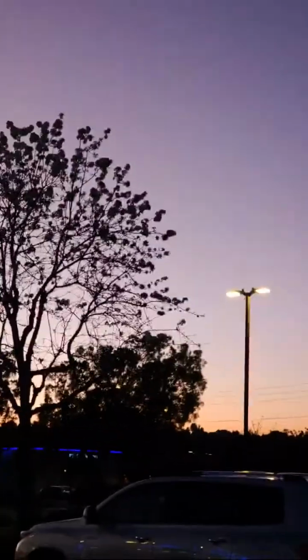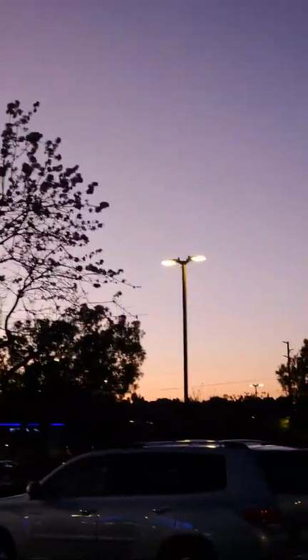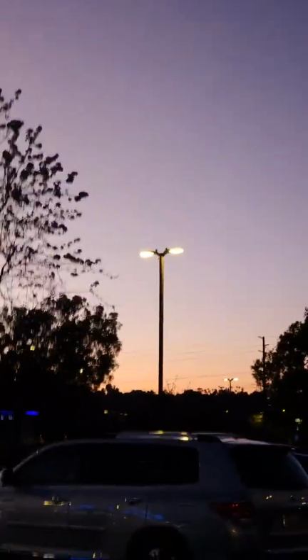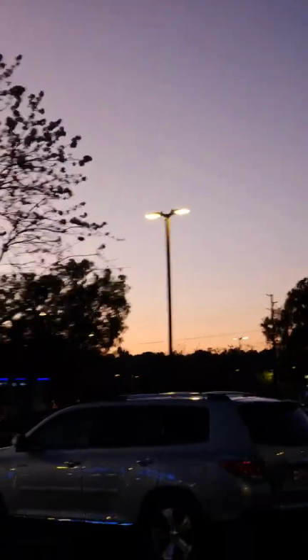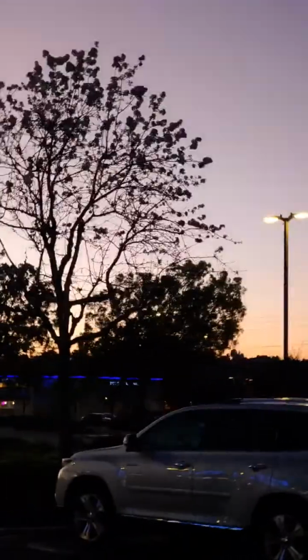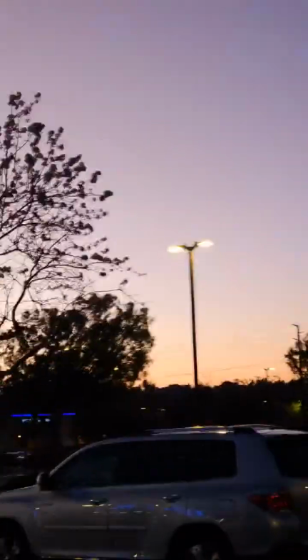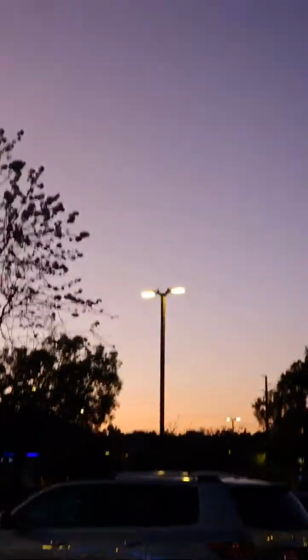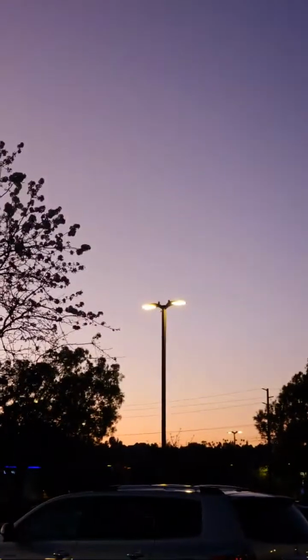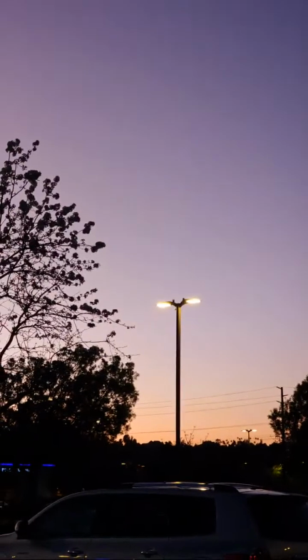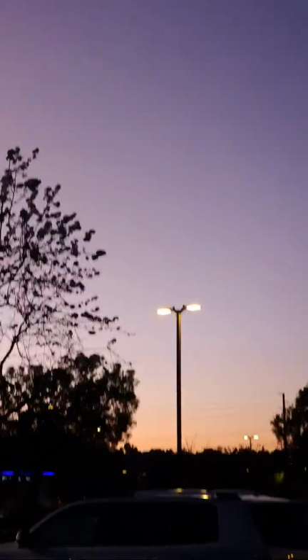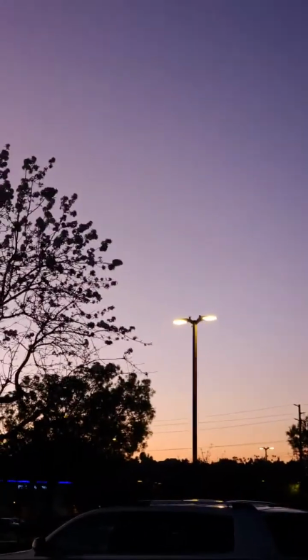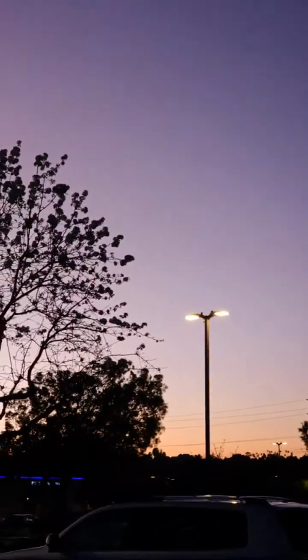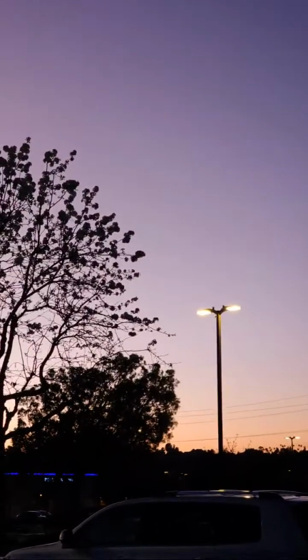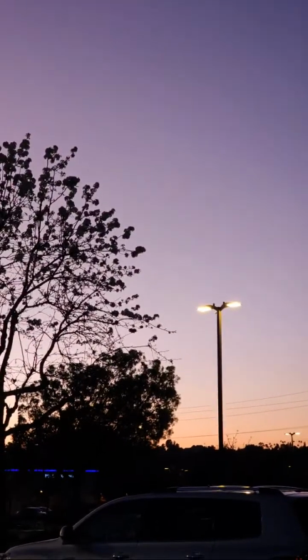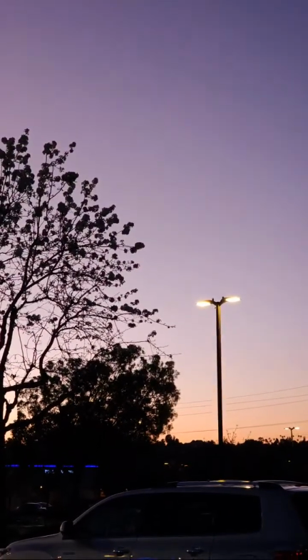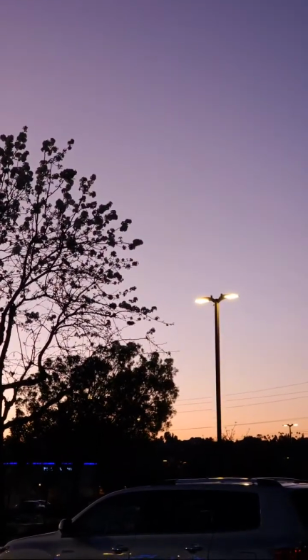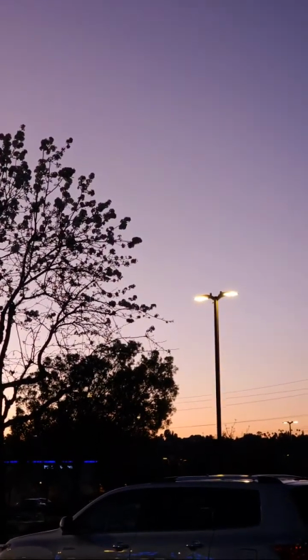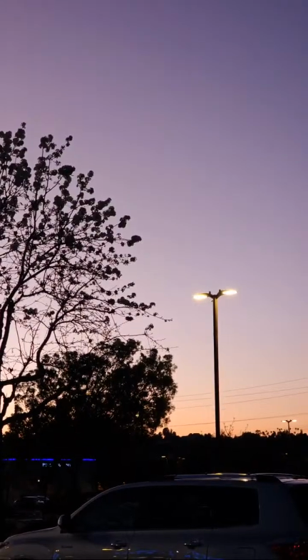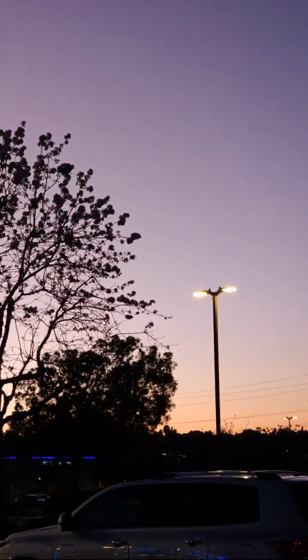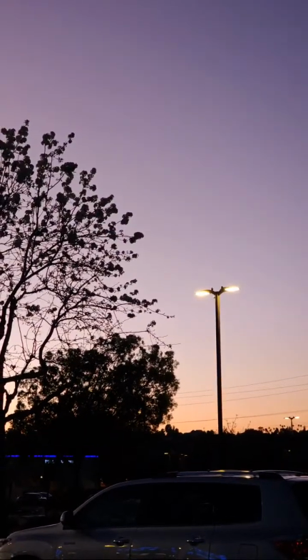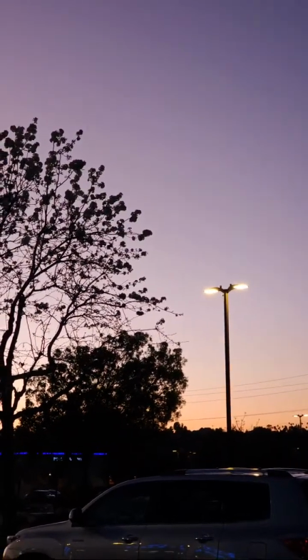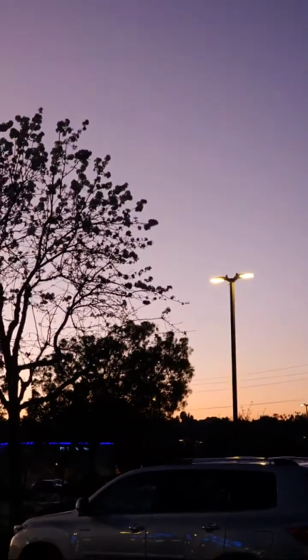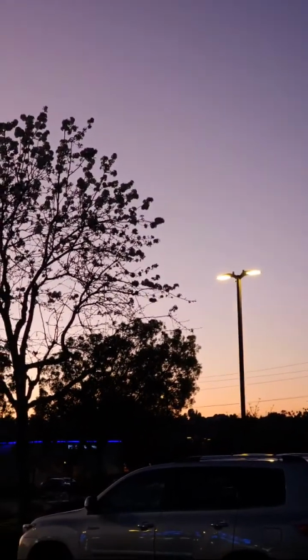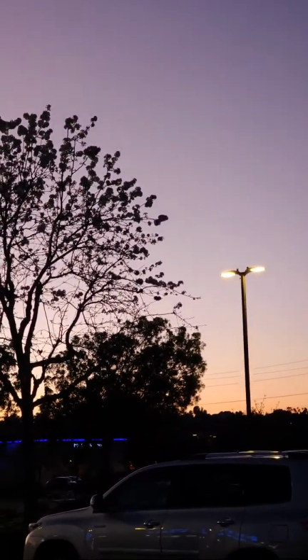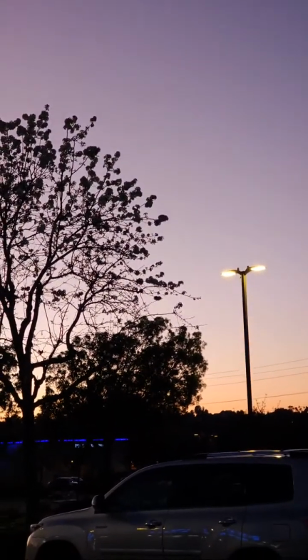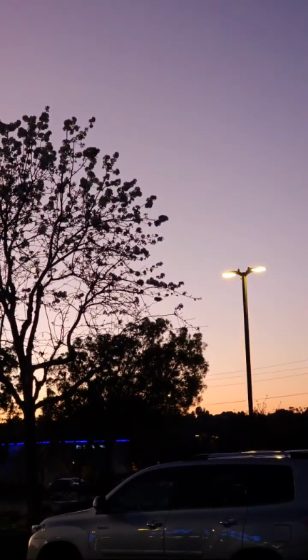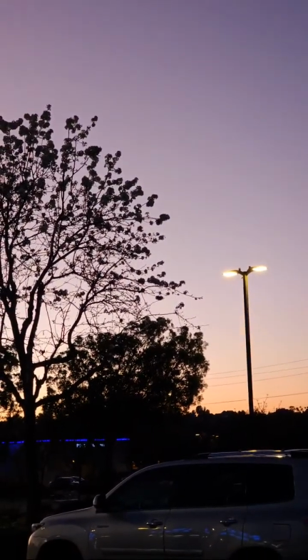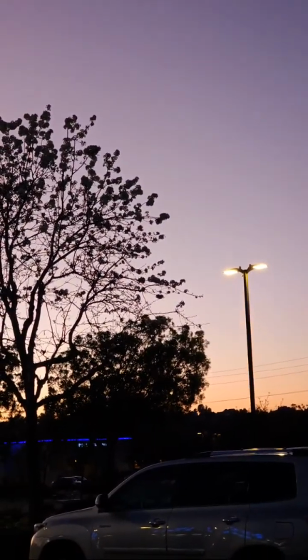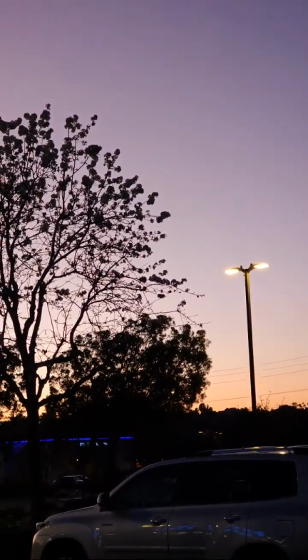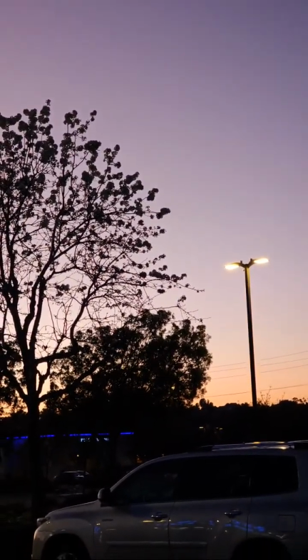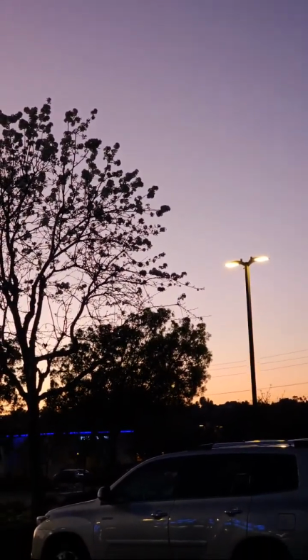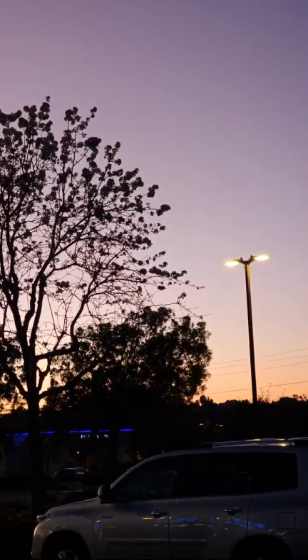And in just a few more seconds we should hear the SpaceX Launch Director give their go for launch. 38, 37, 36, 35 — LDS go for launch.